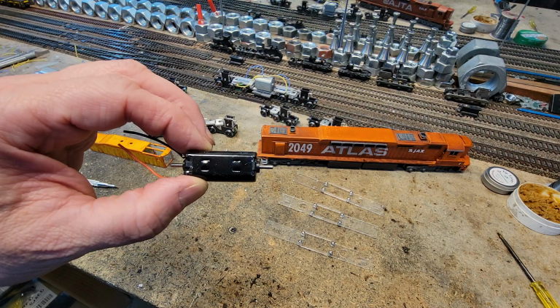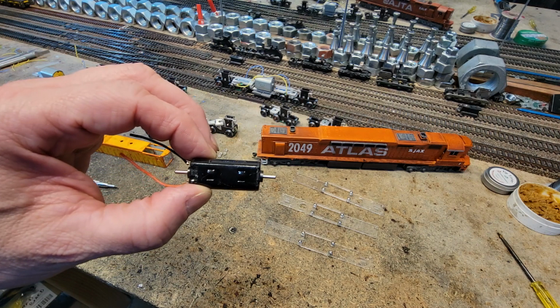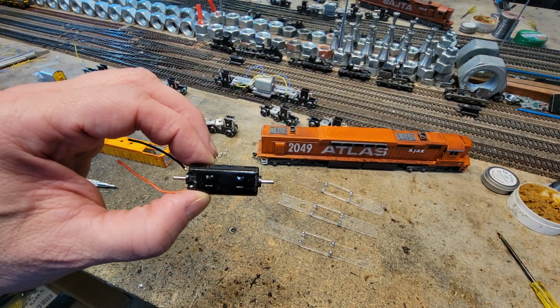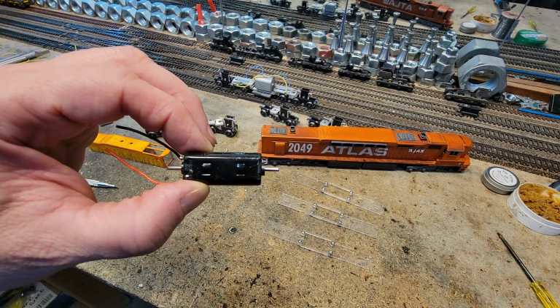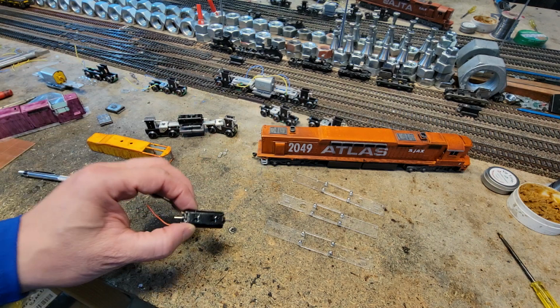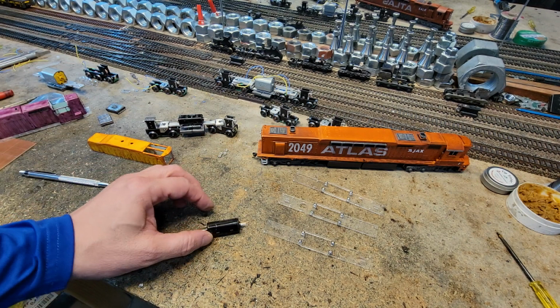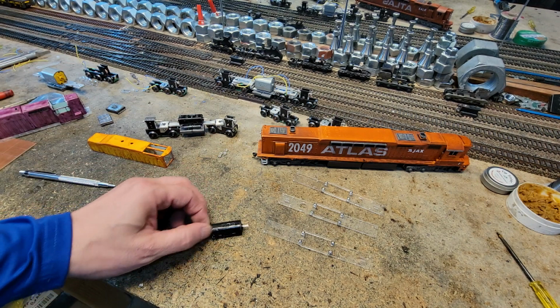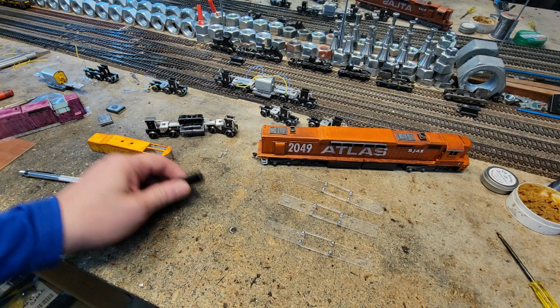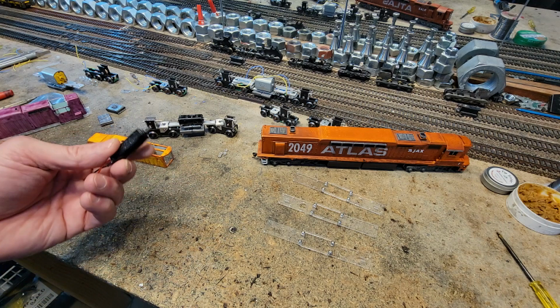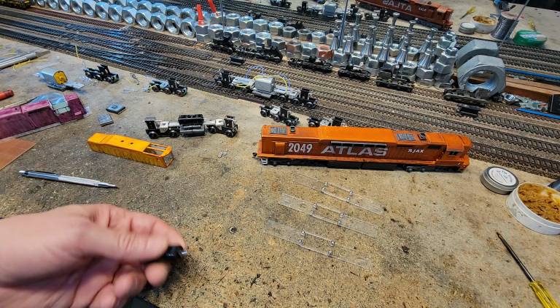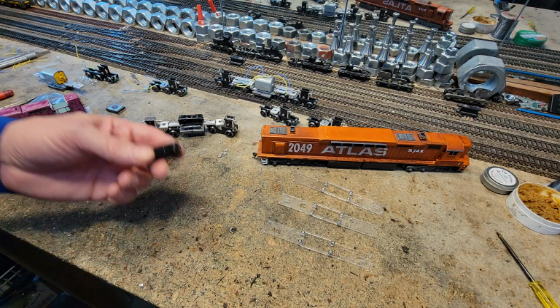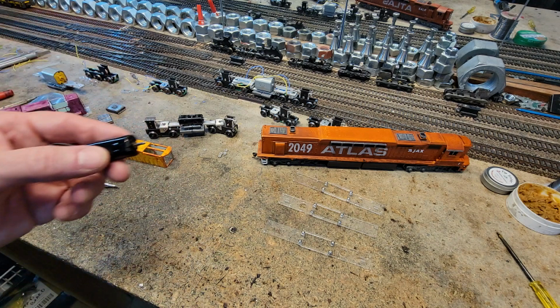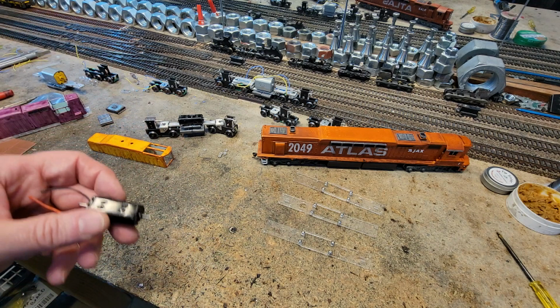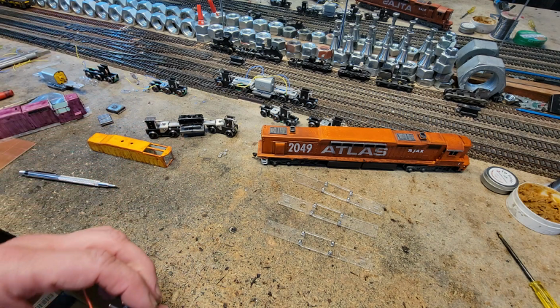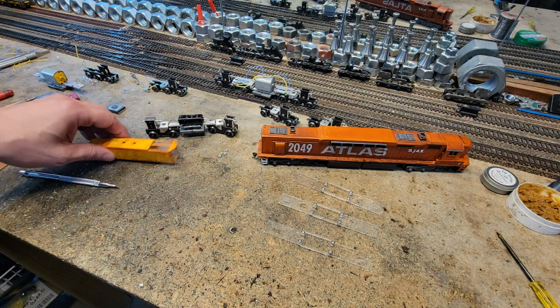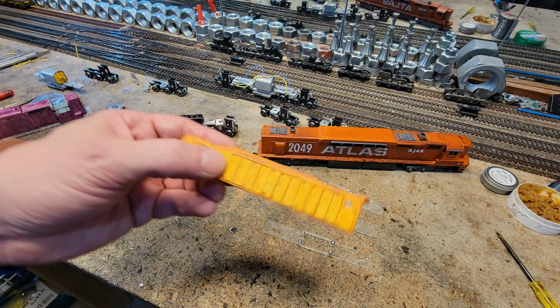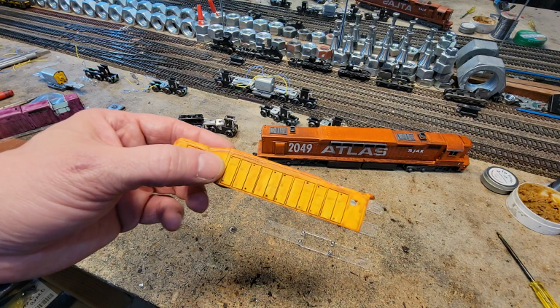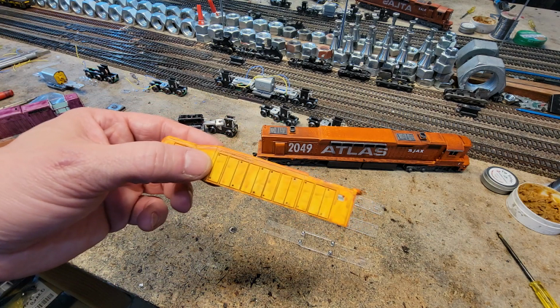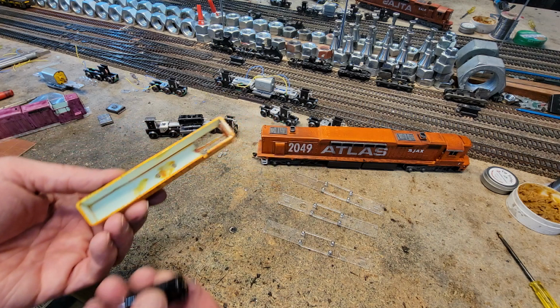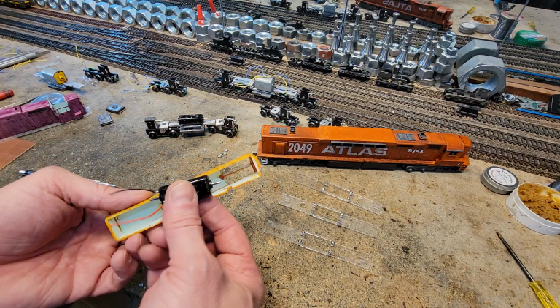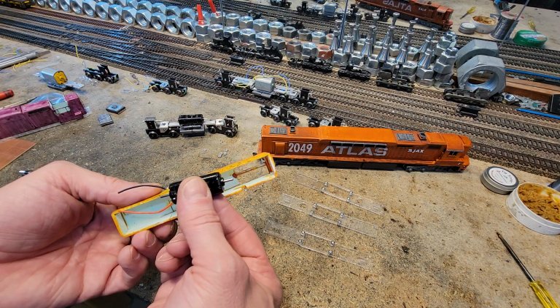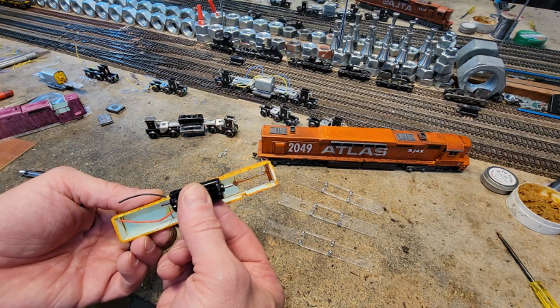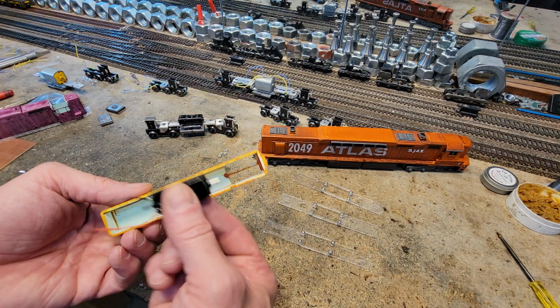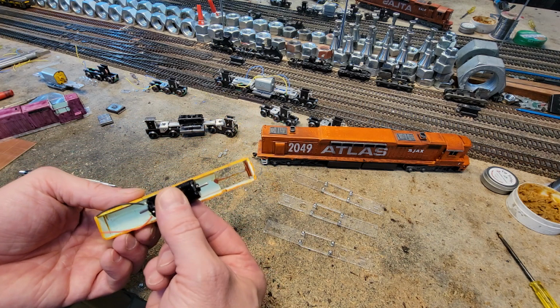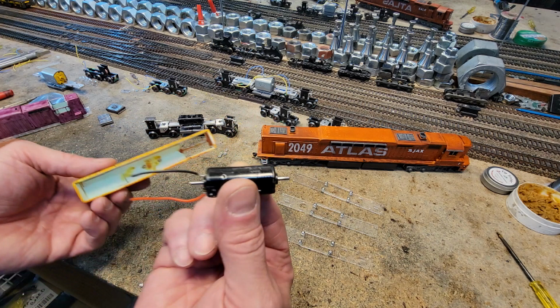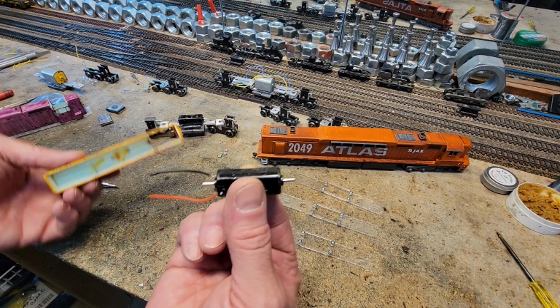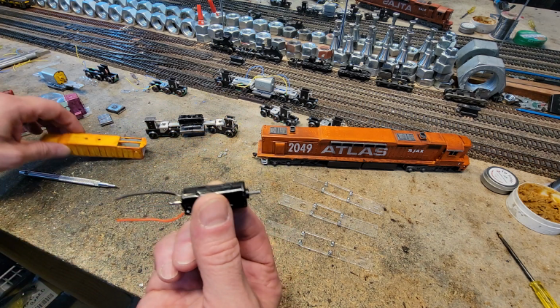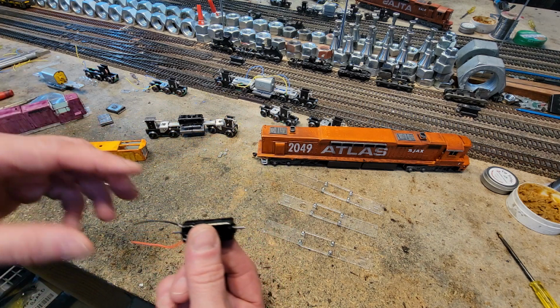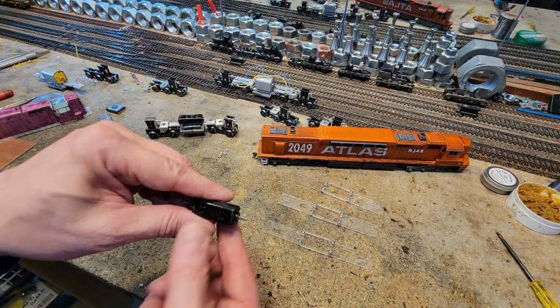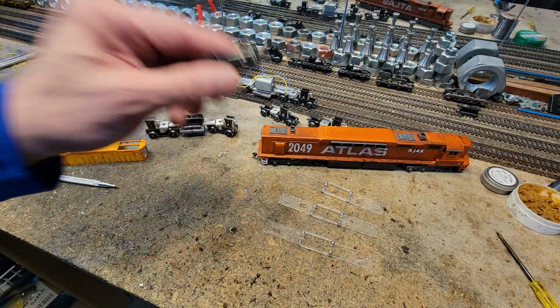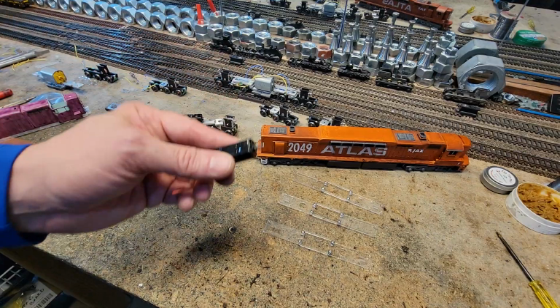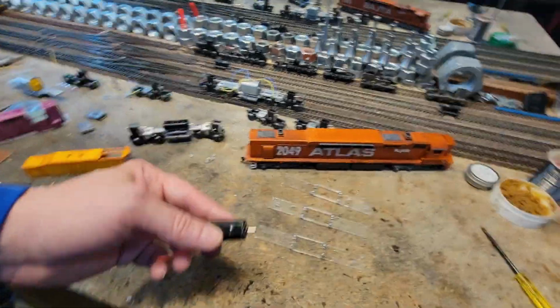There are a bunch of them in locomotives. But I know that I need three of them. Because if I'm going to do a Mighty Calf, this is the guy. This one fits in there. Now I don't know if you remember this one, but check this out.